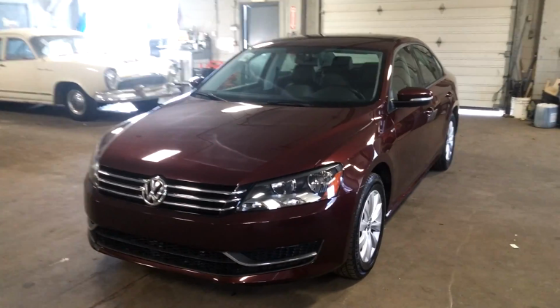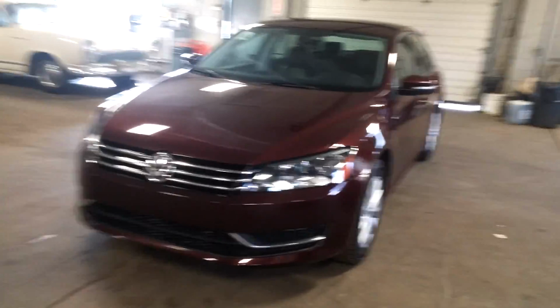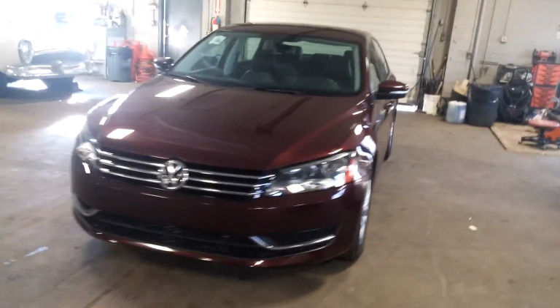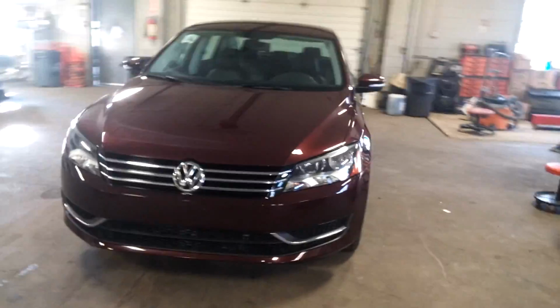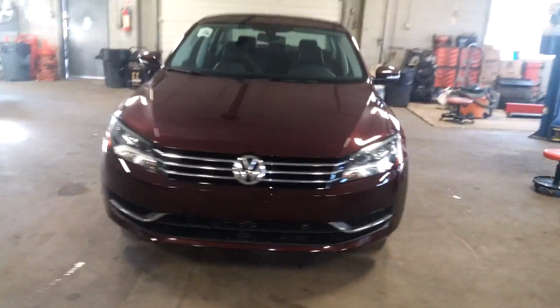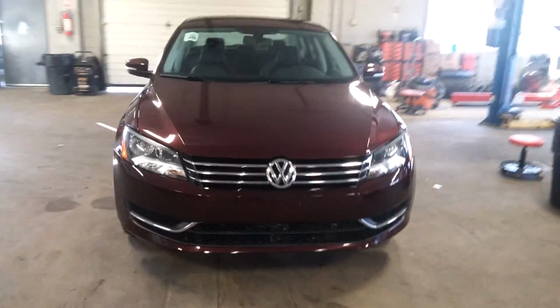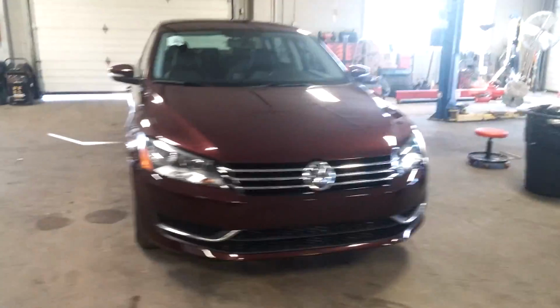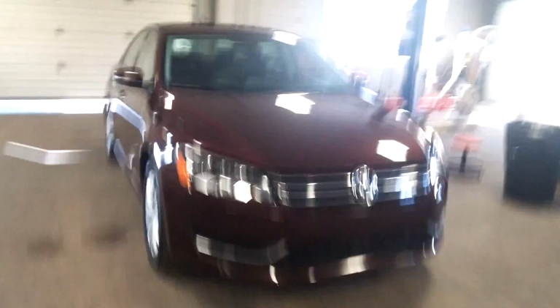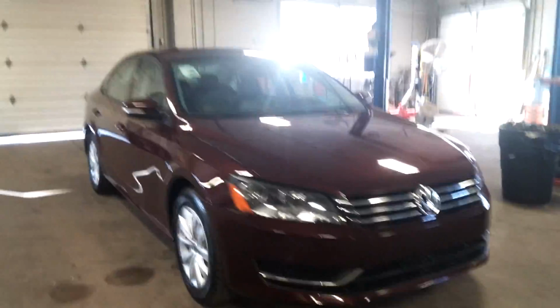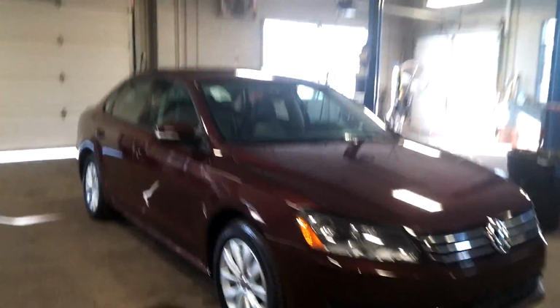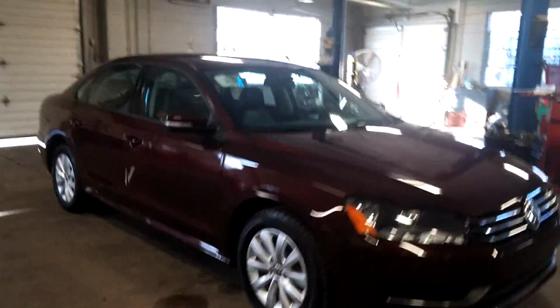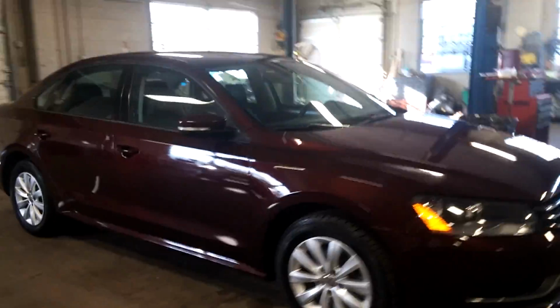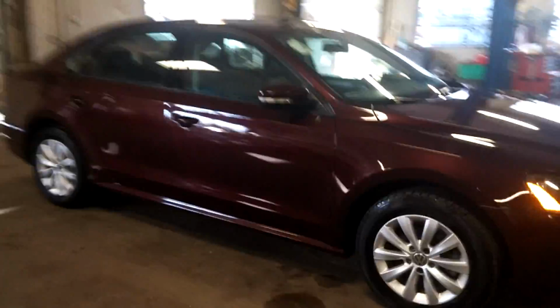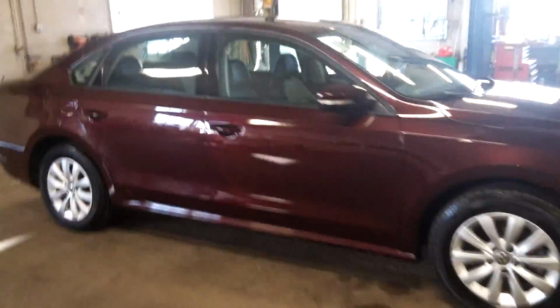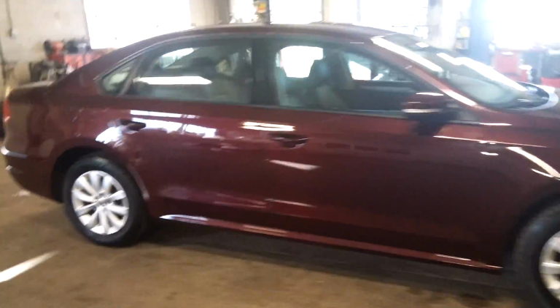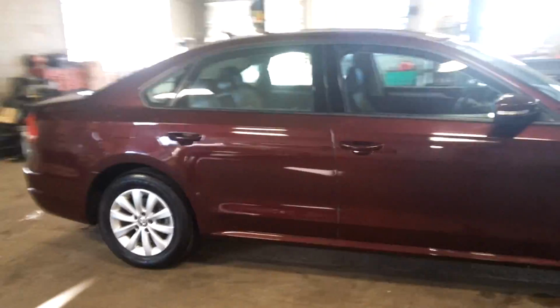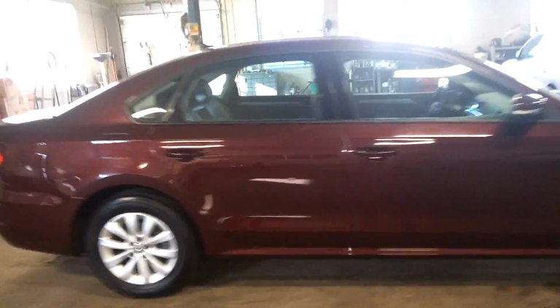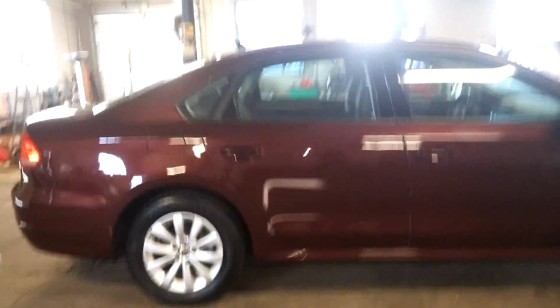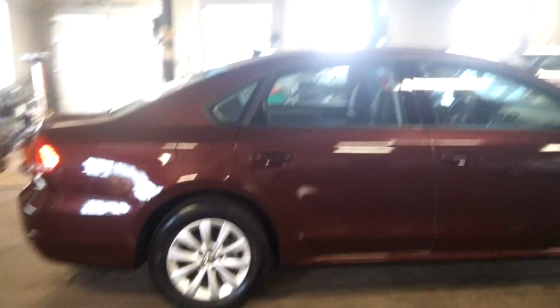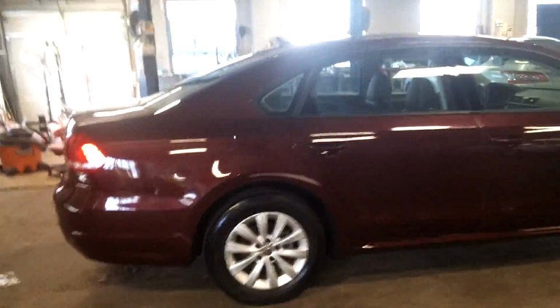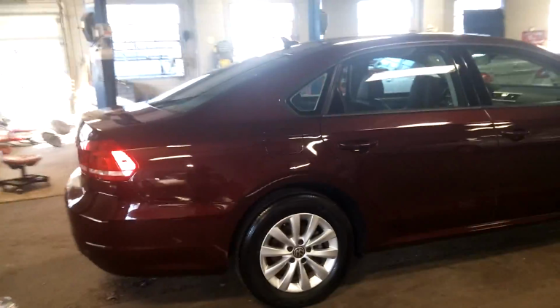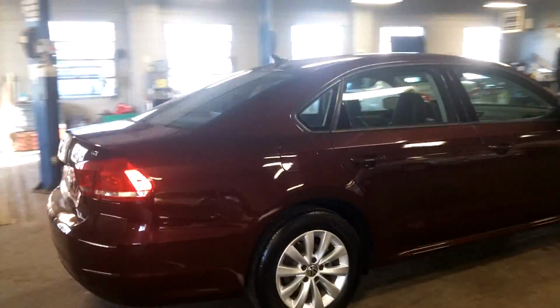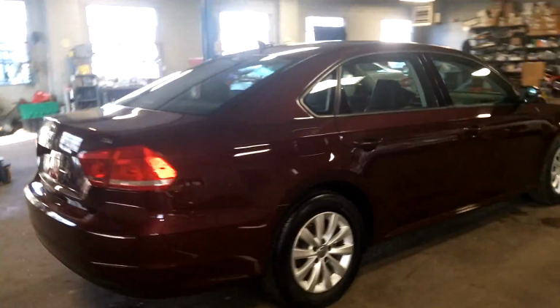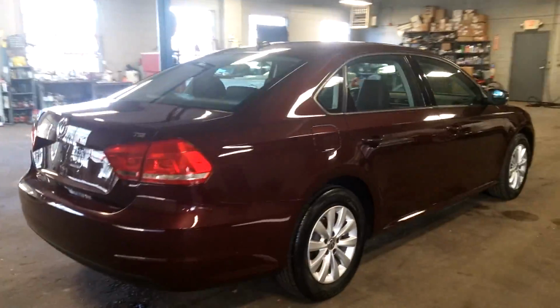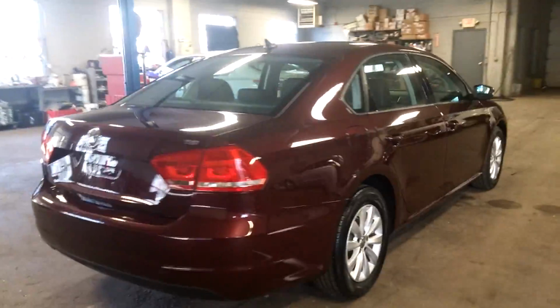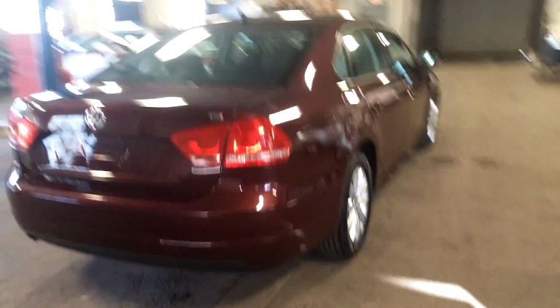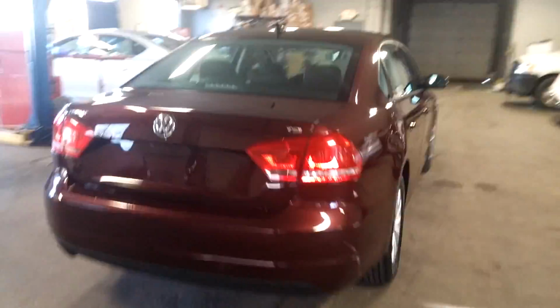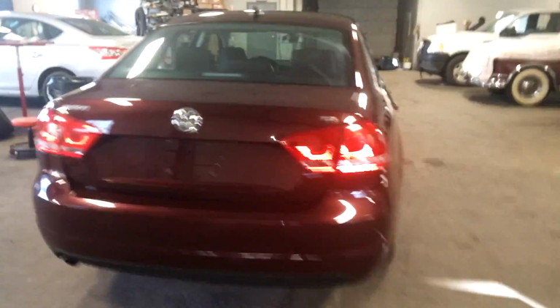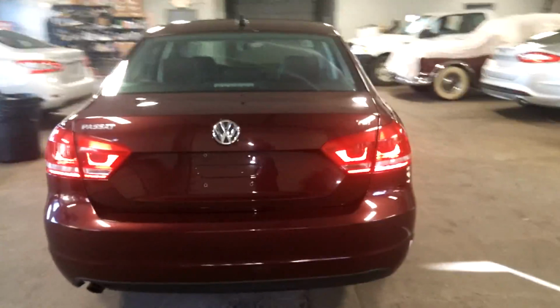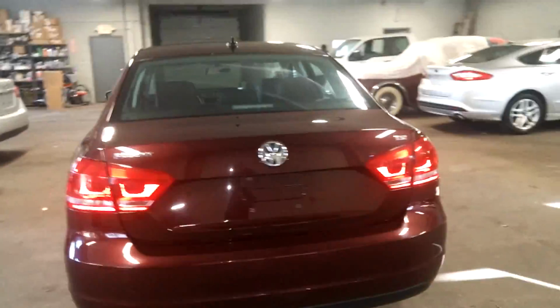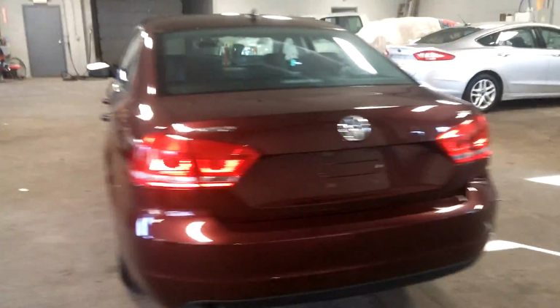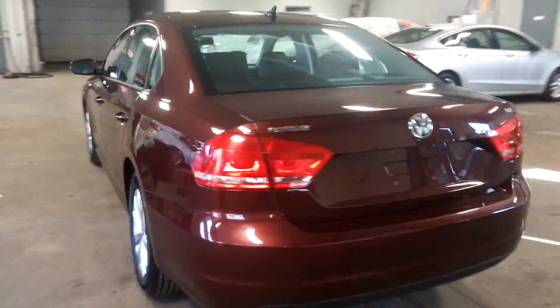Alright ladies and gentlemen, Northeast Leasing here, proud to present this 2014 Volkswagen Passat. It is the Wolfsburg edition, burgundy with black leather interior, alloy wheels, premium sound system, only 33,000 miles.